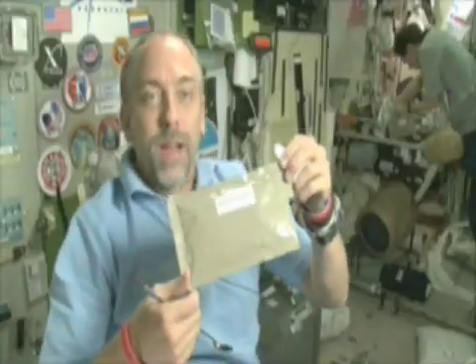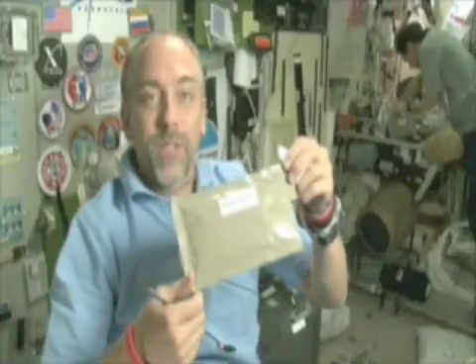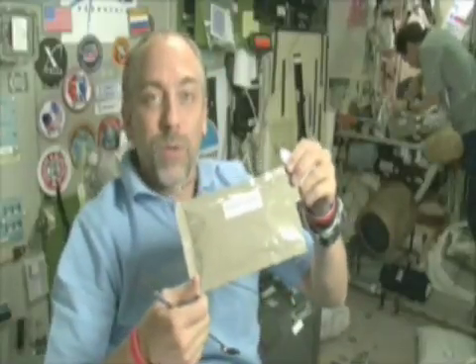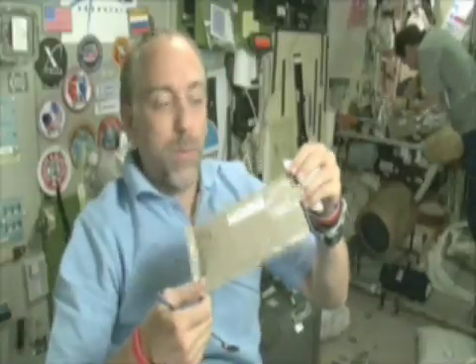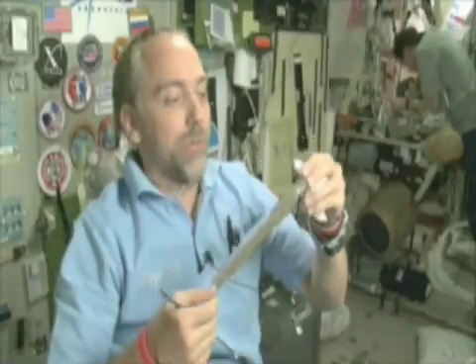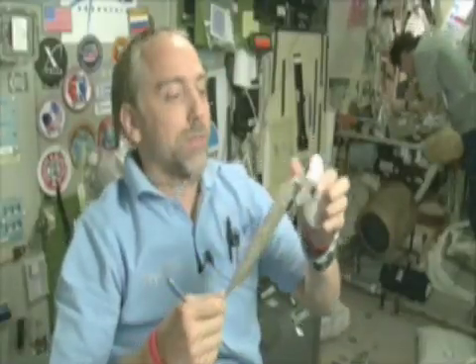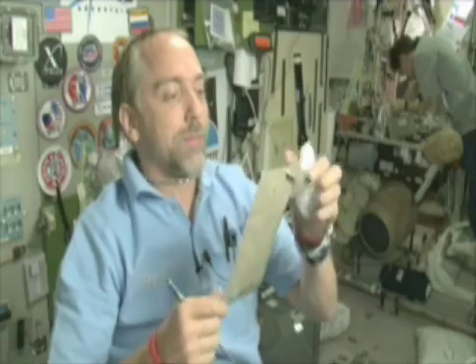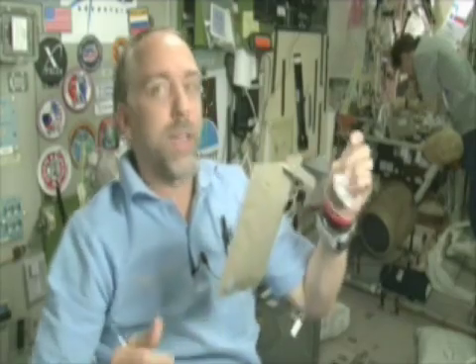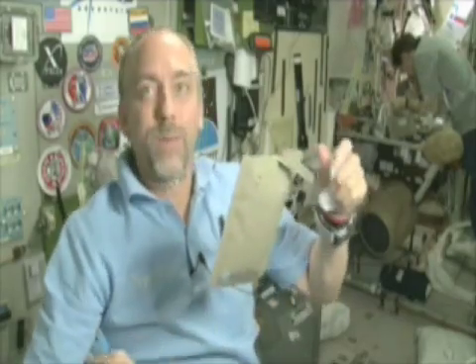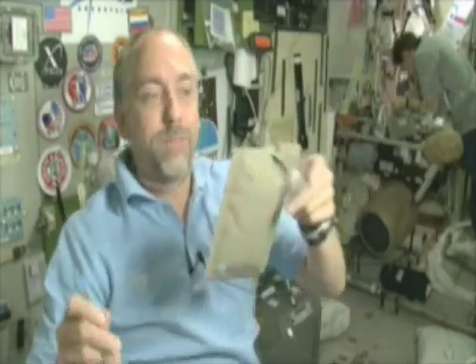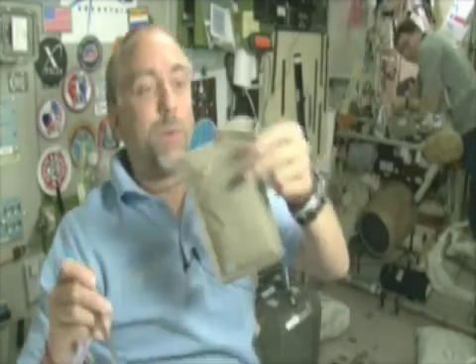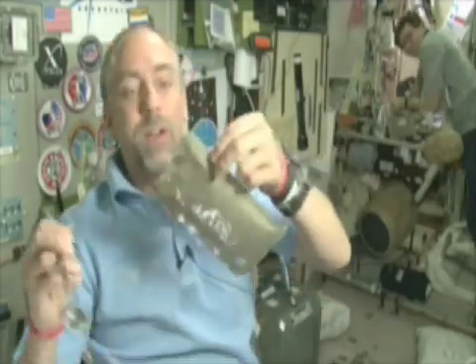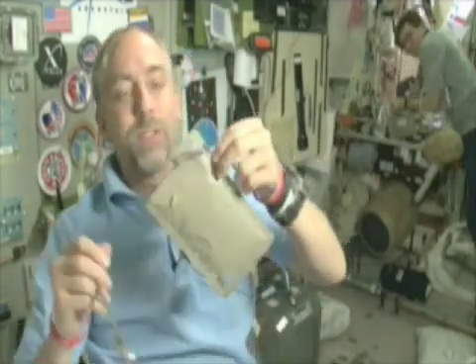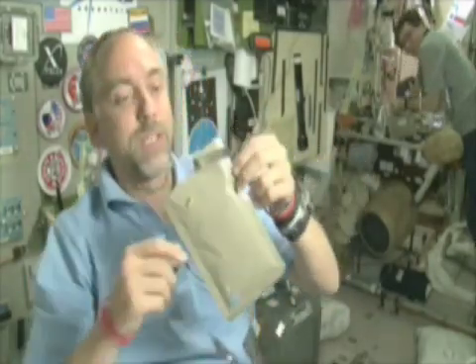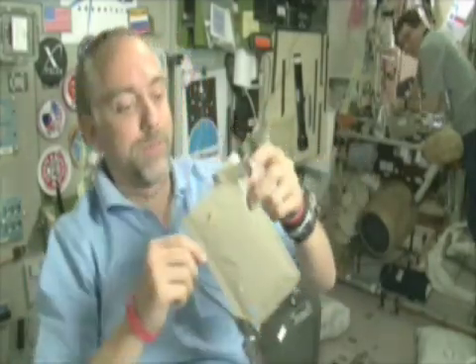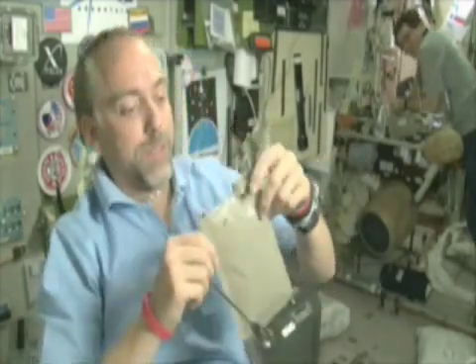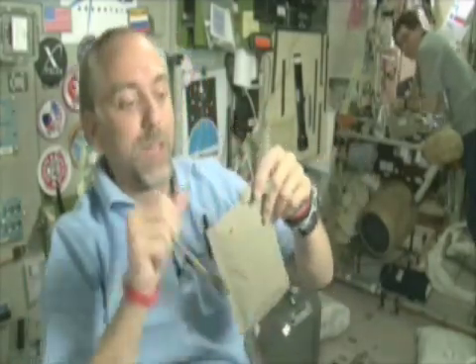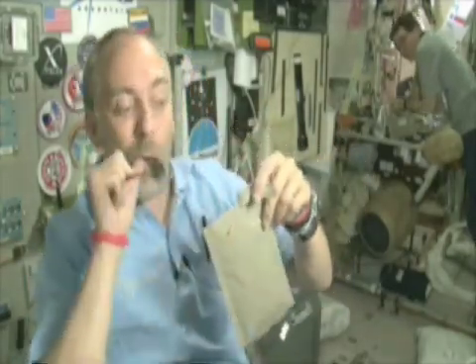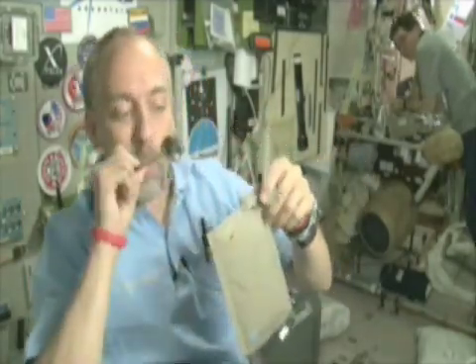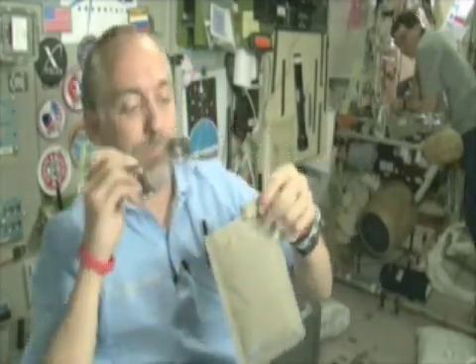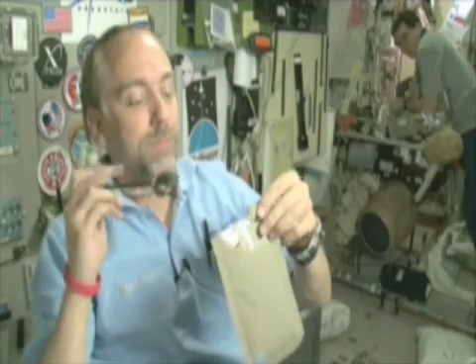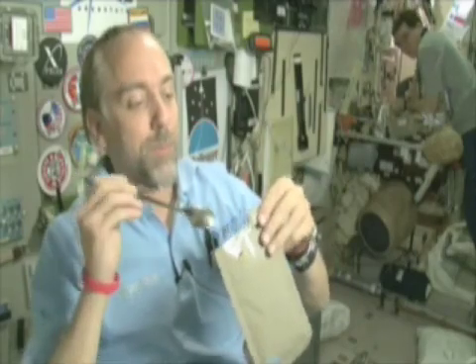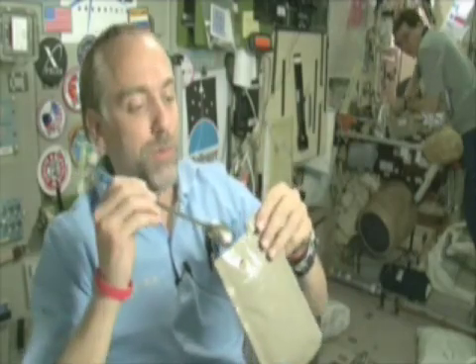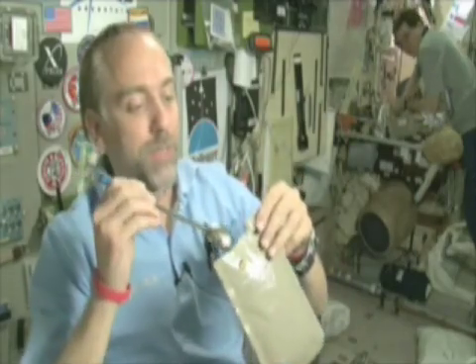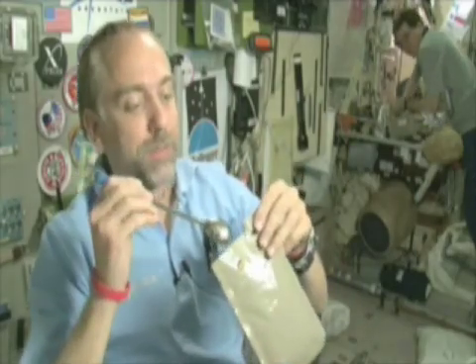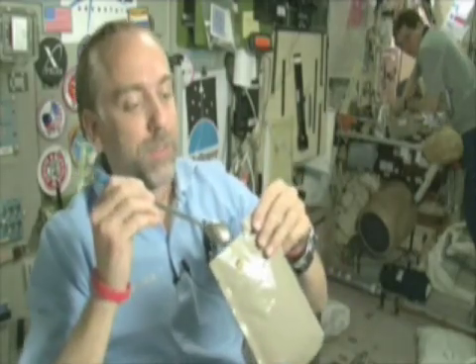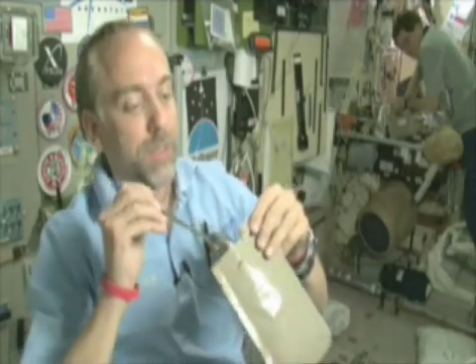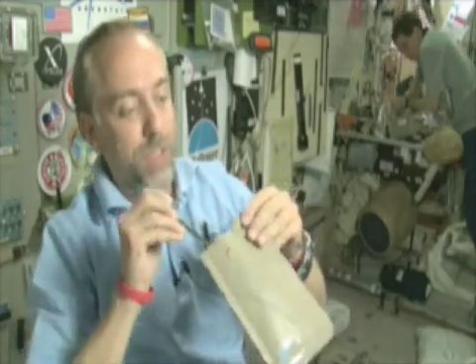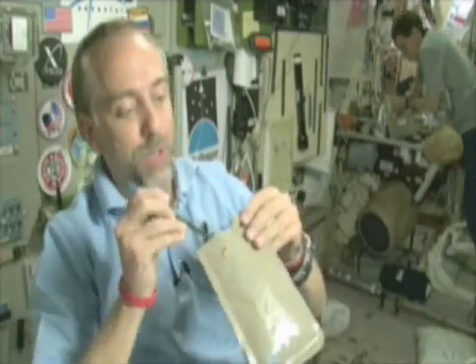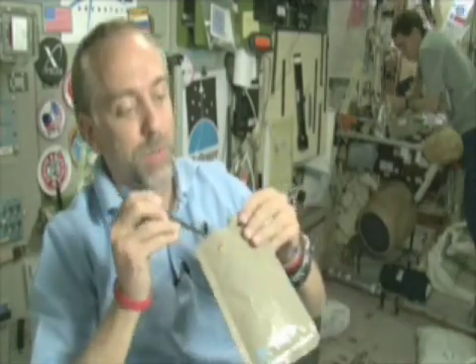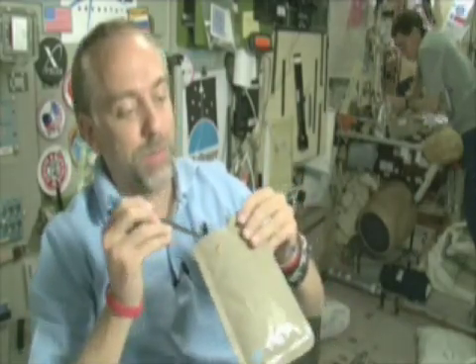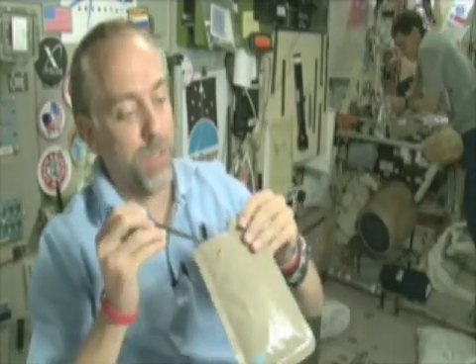Hot and sour soup, a personal favorite. It has to be eaten with care since it's completely liquid. But you actually eat it with a spoon, not a straw.